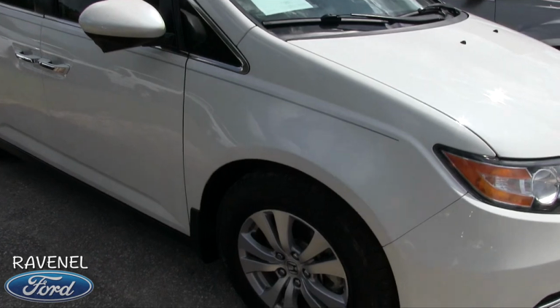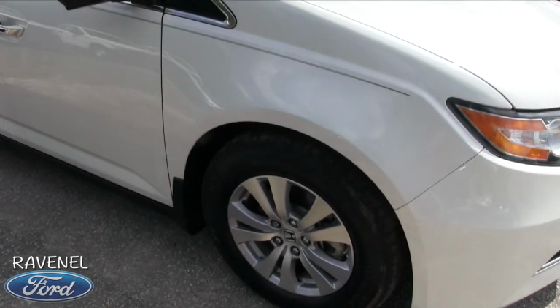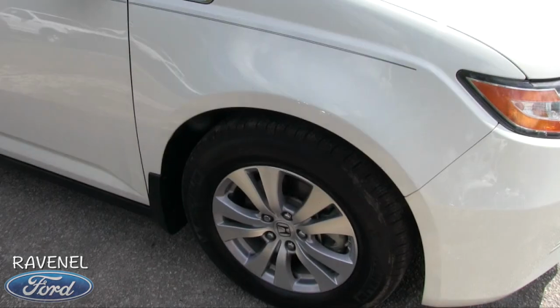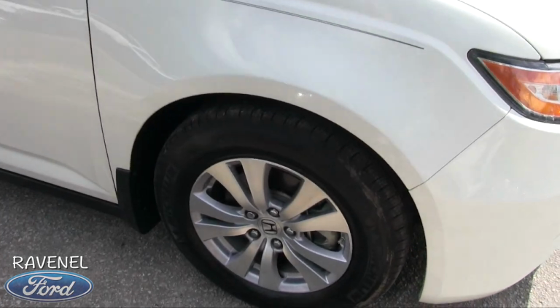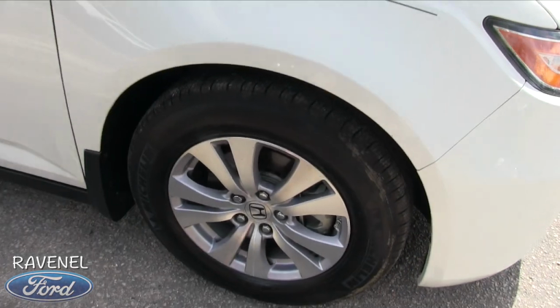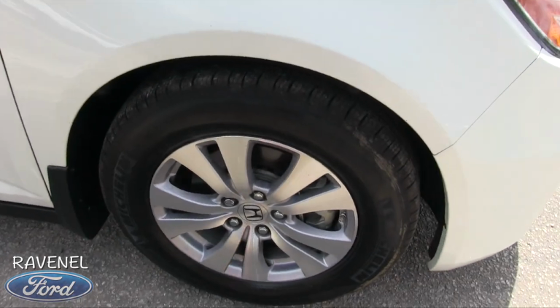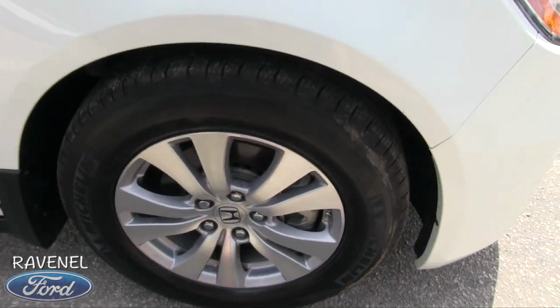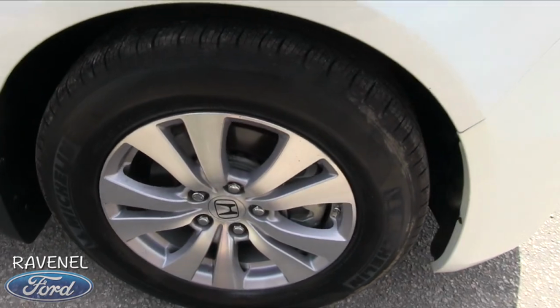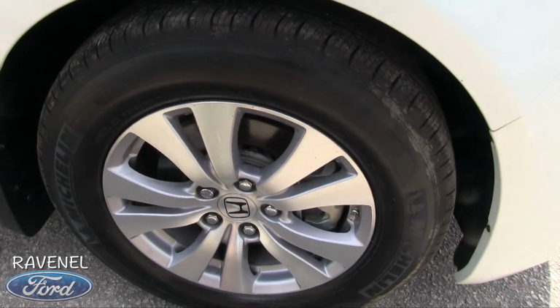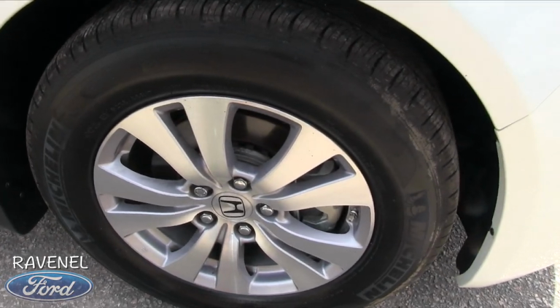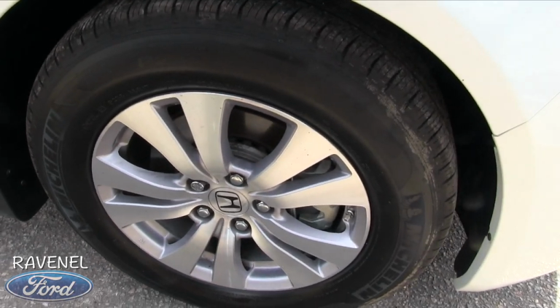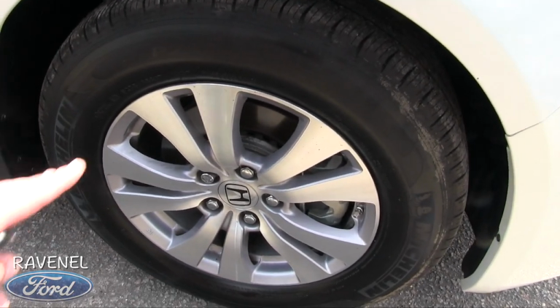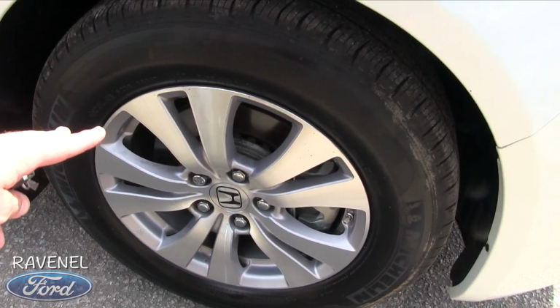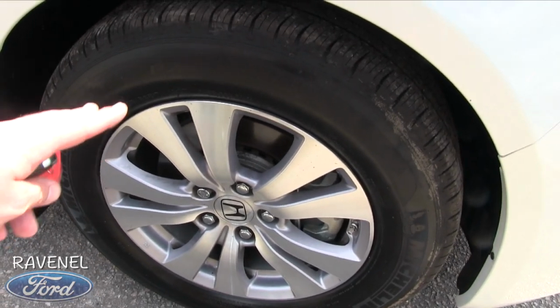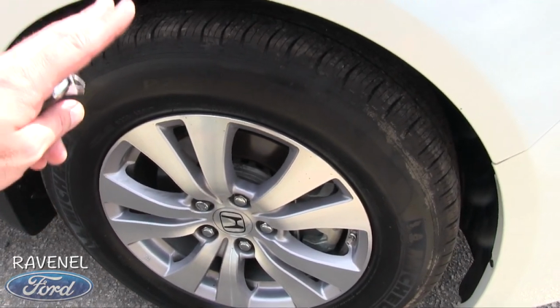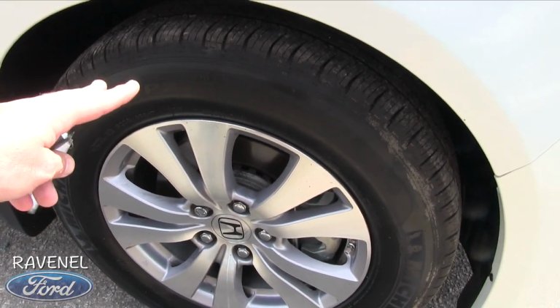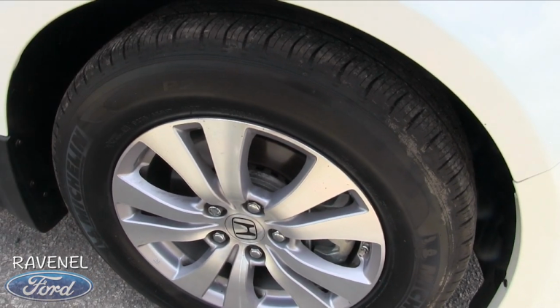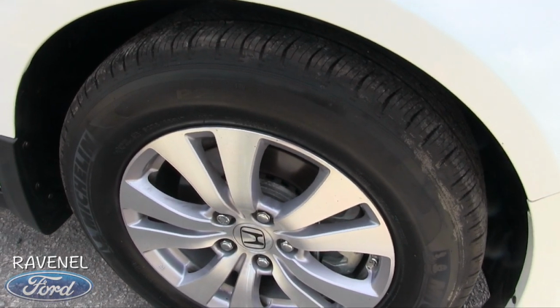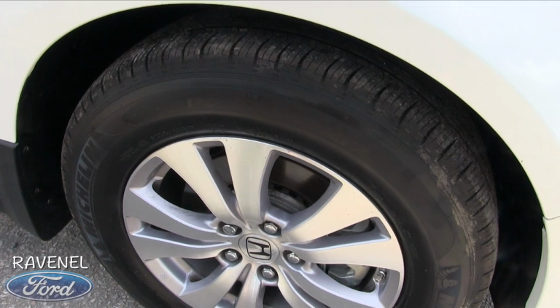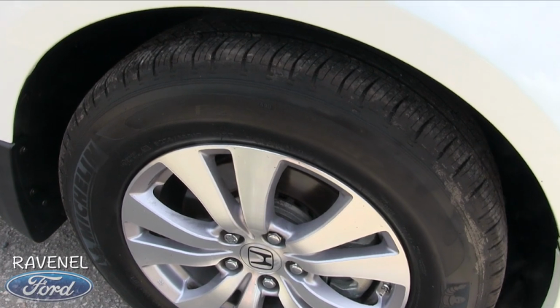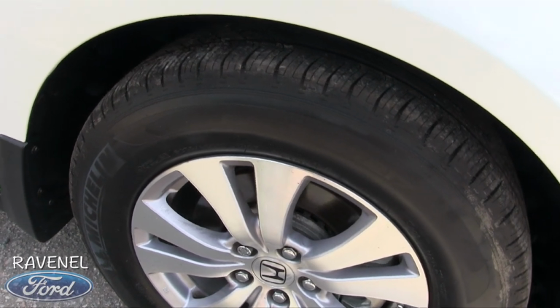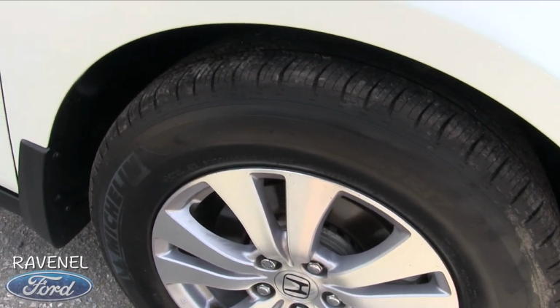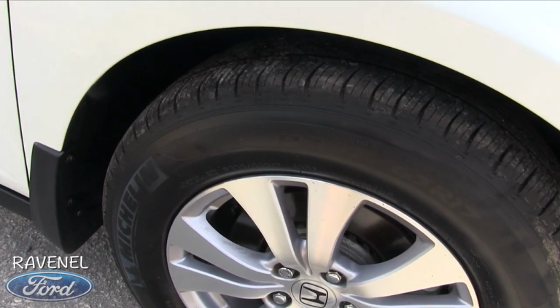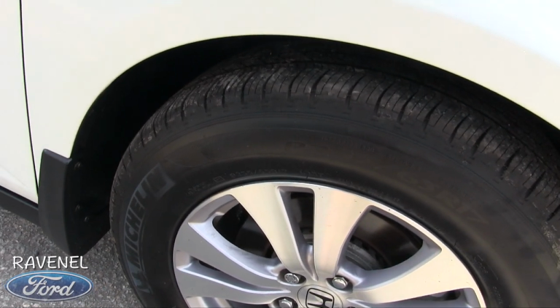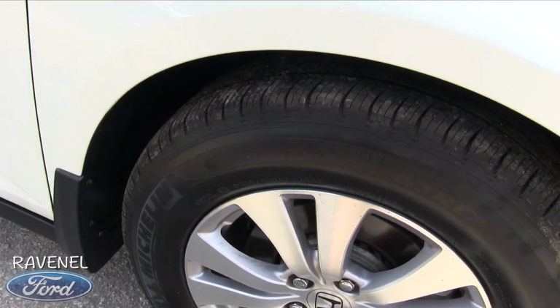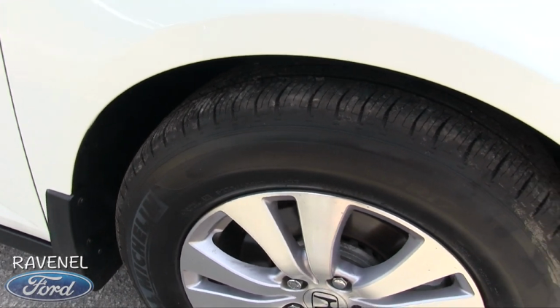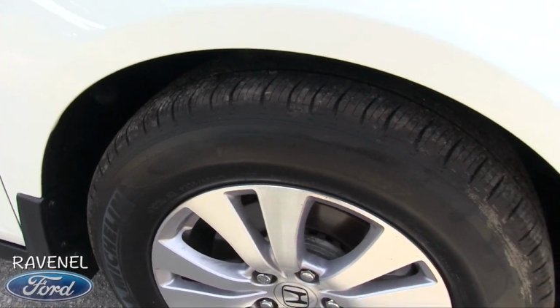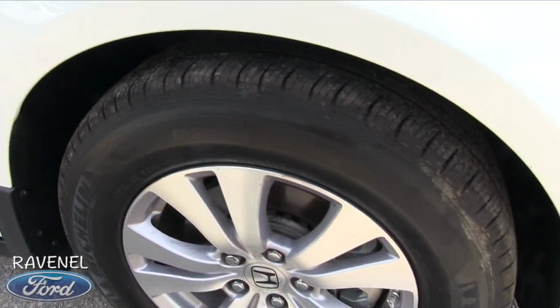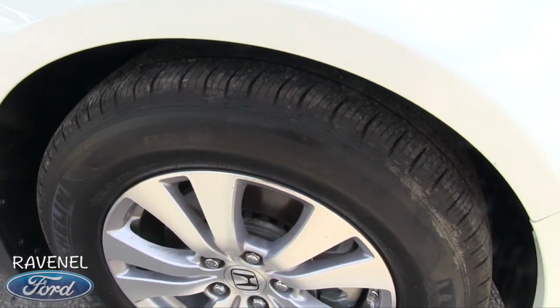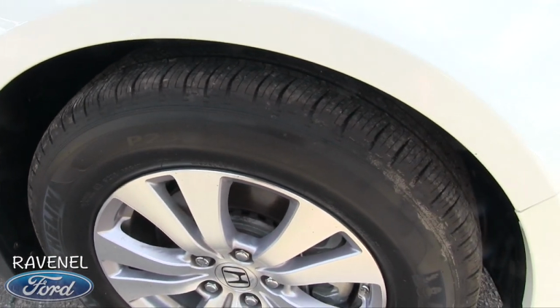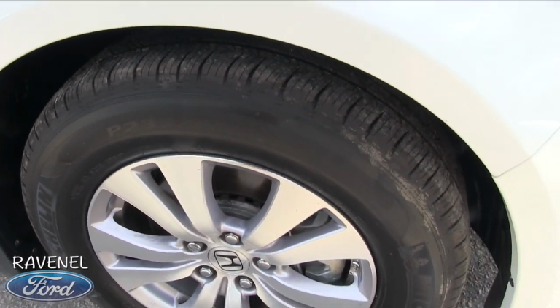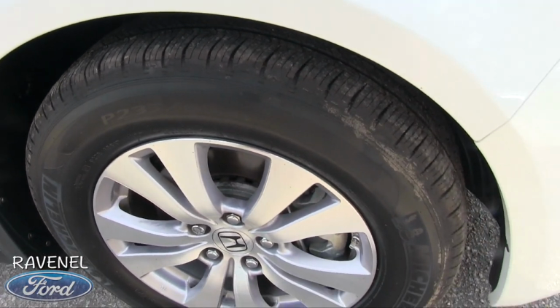Let's look at the wheels real quickly. You've got 17-inch alloy wheels with Michelin tires — a 235/65 series tire — and plenty of tread on those tires.